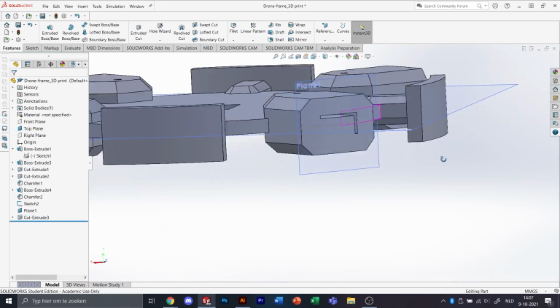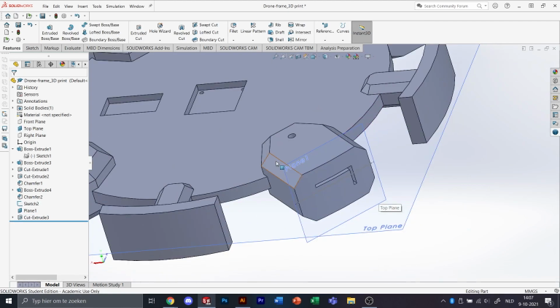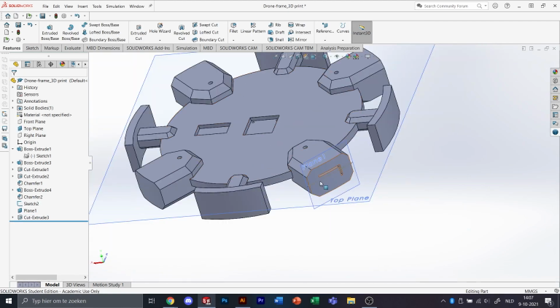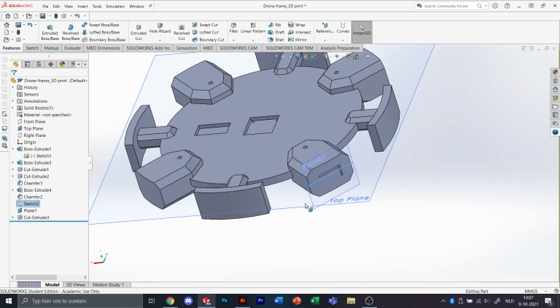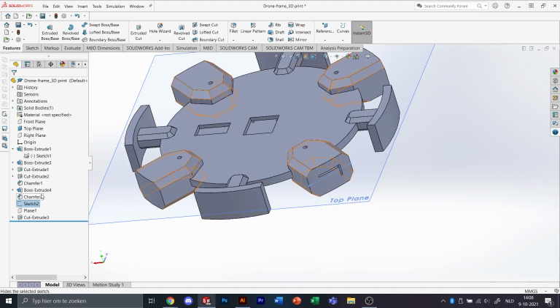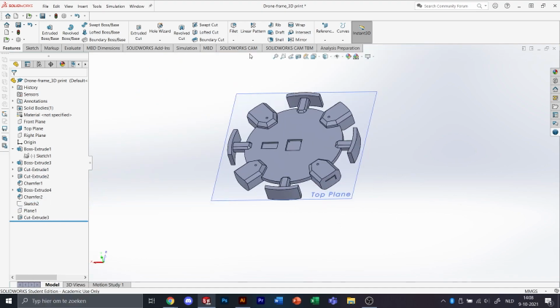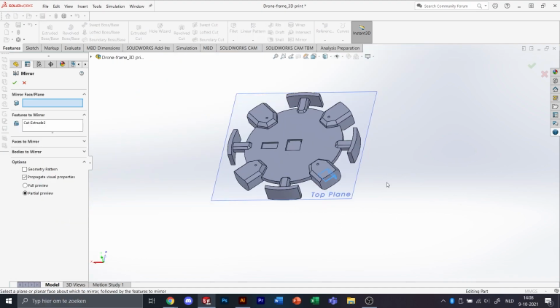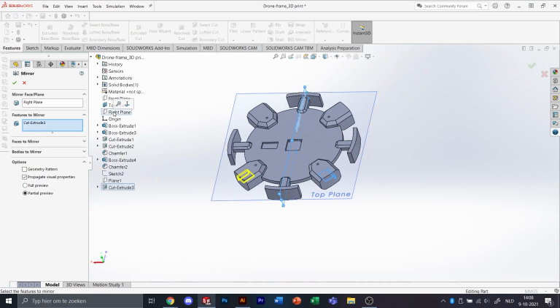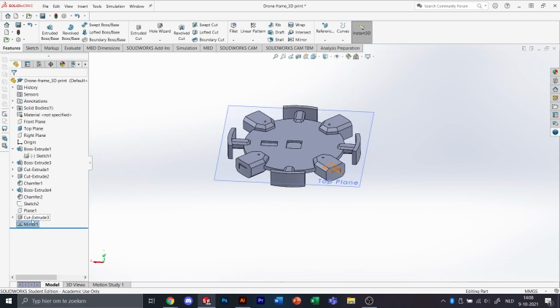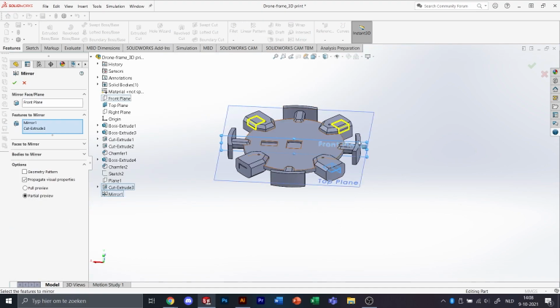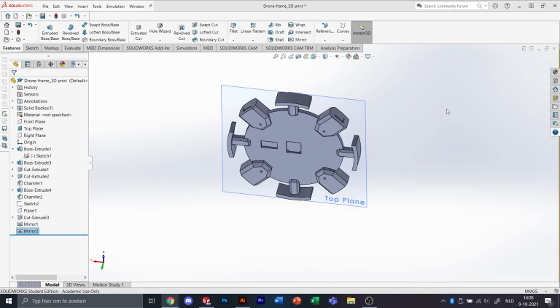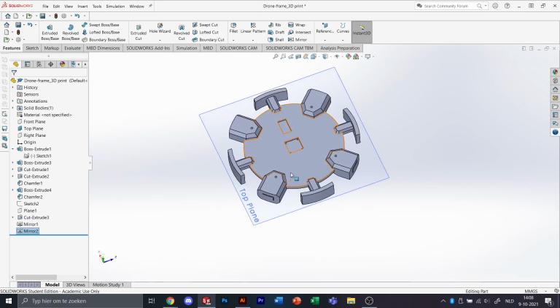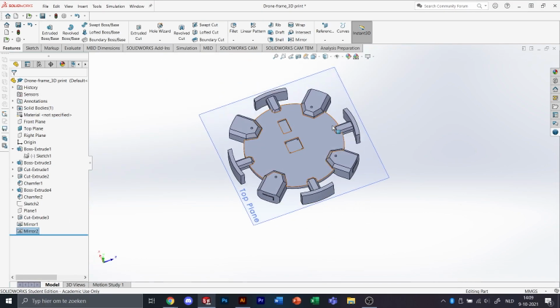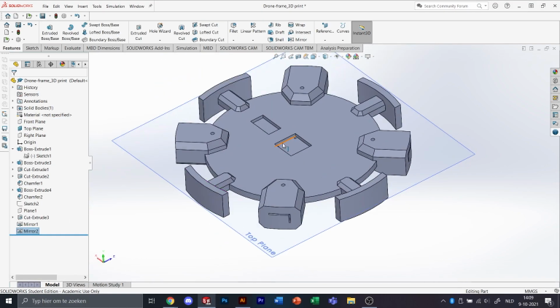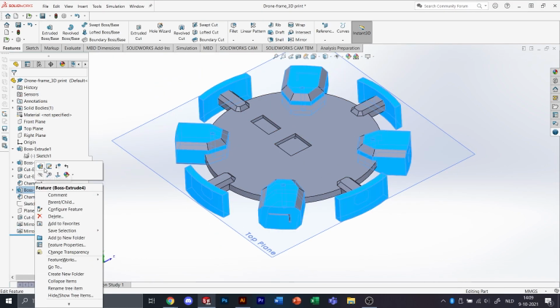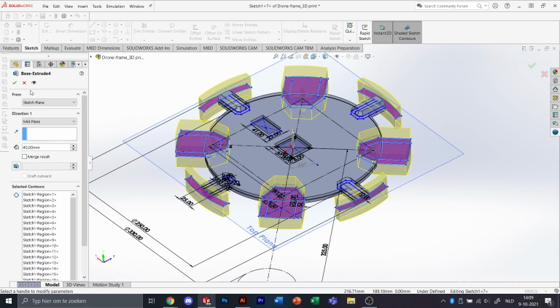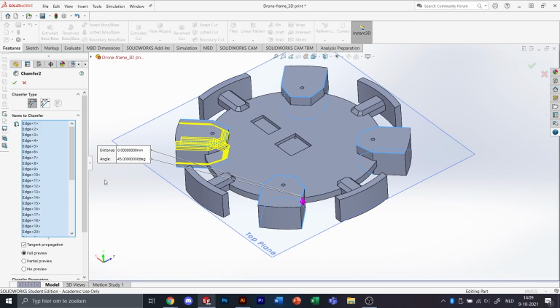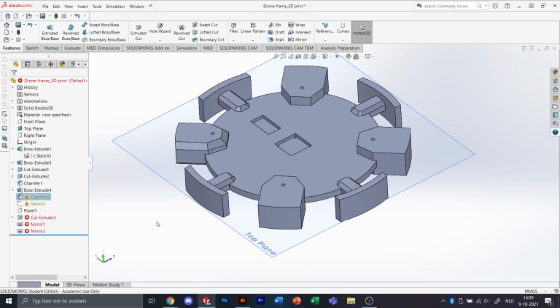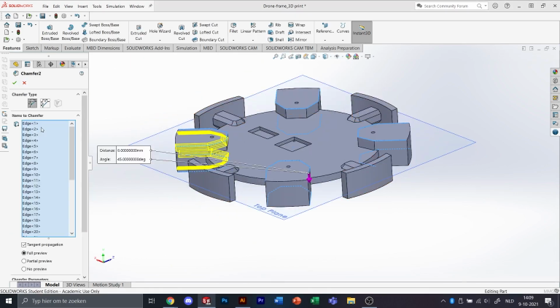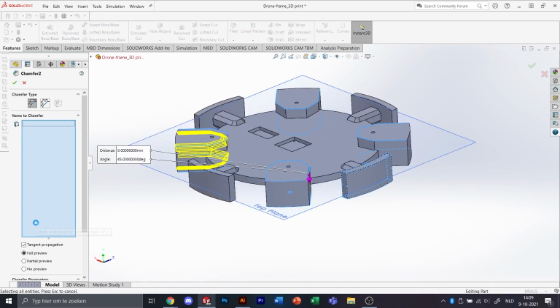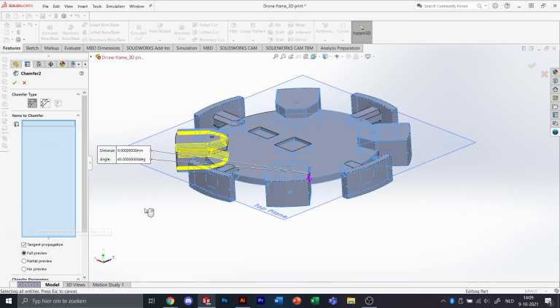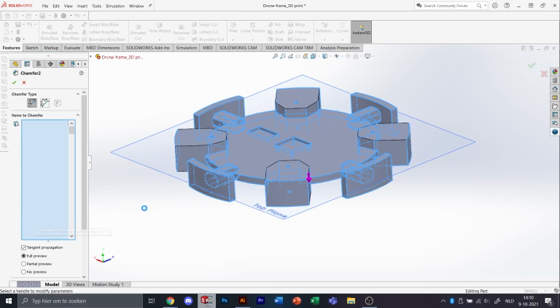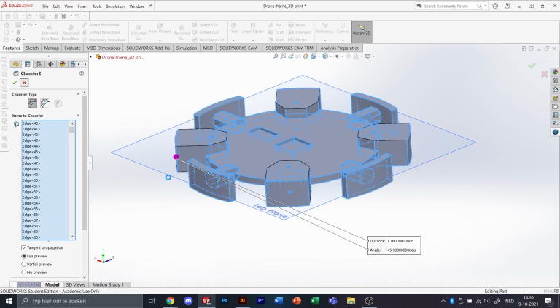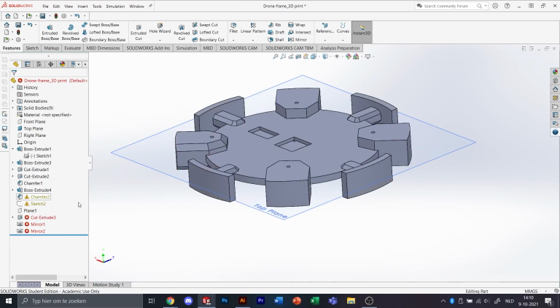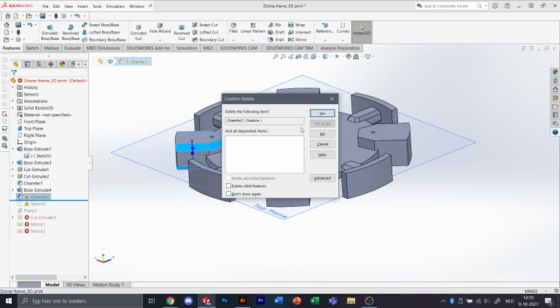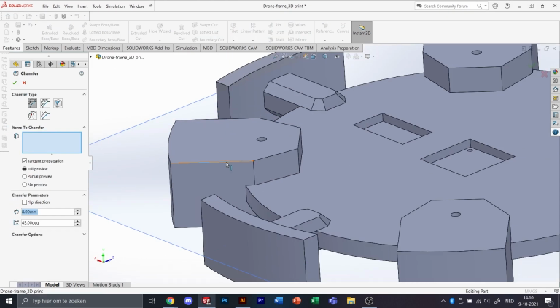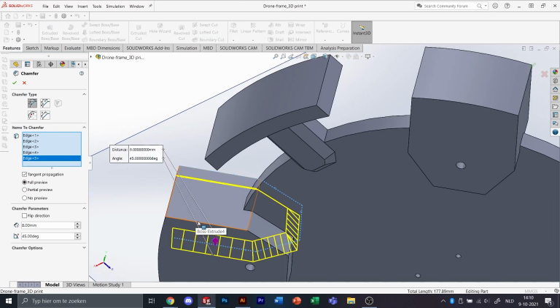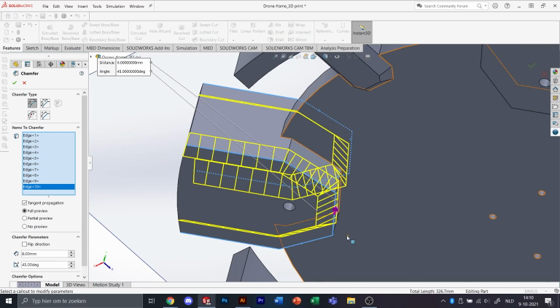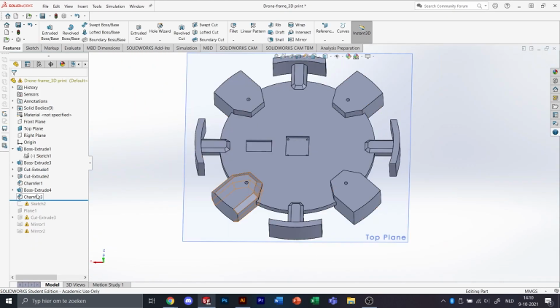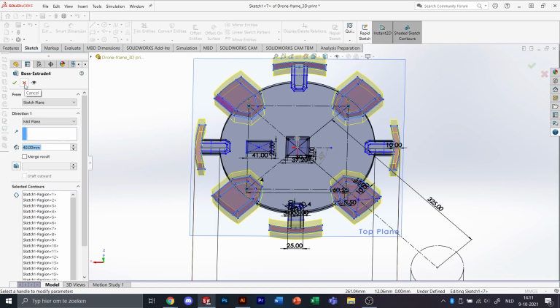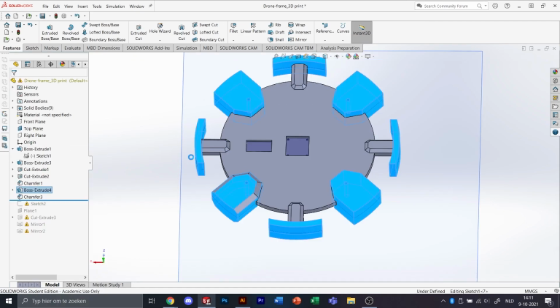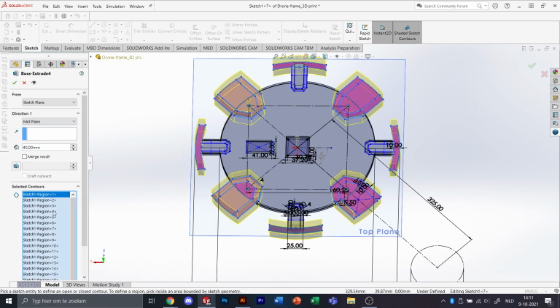It was a good idea when we started to think about how we're going to actually print this object. Since this has to be divided into a lot of different smaller parts, and a lot of these parts are repeated around the body, we can make them all the same.